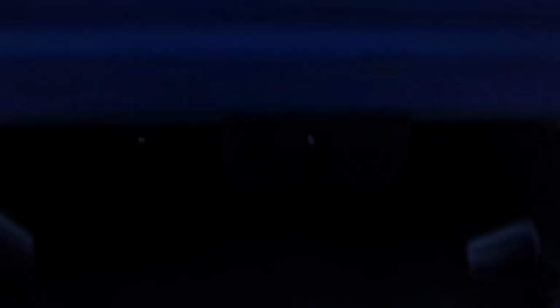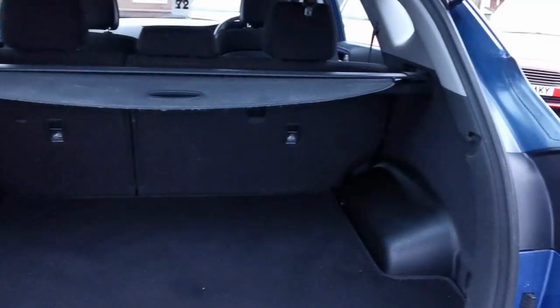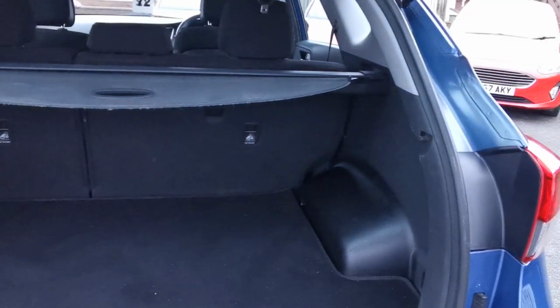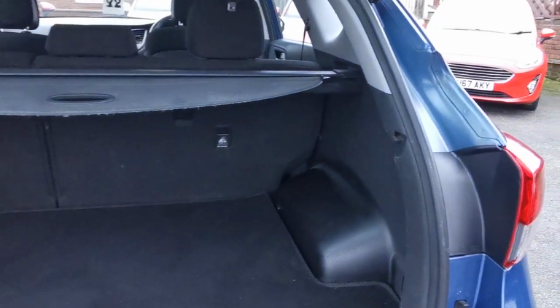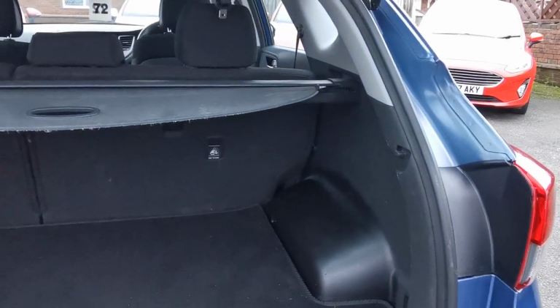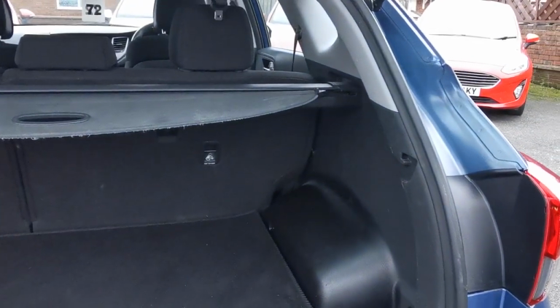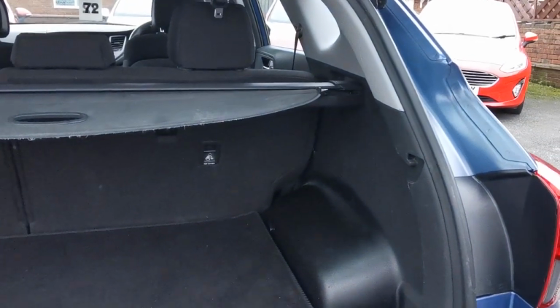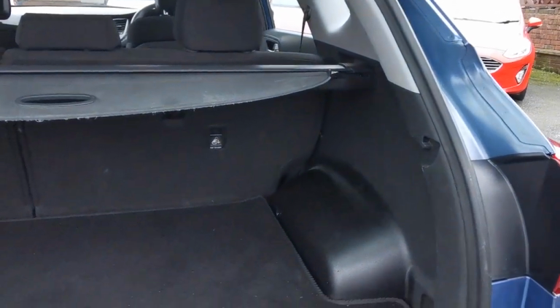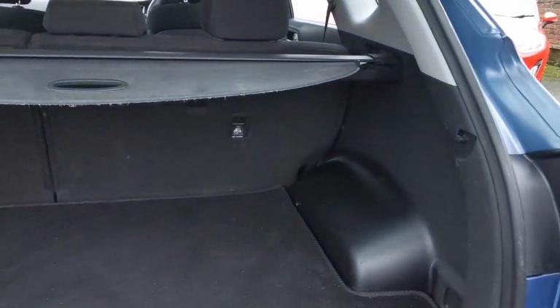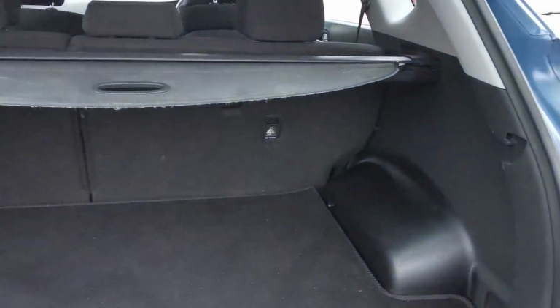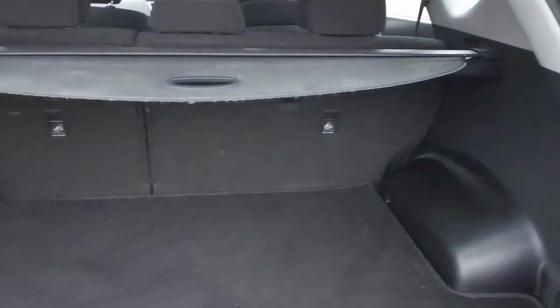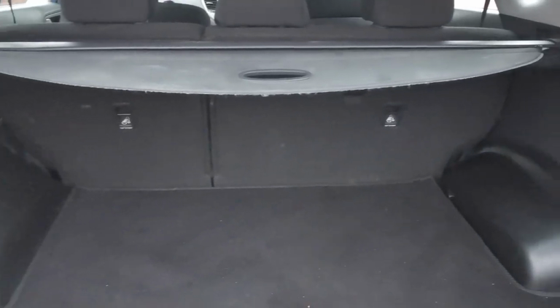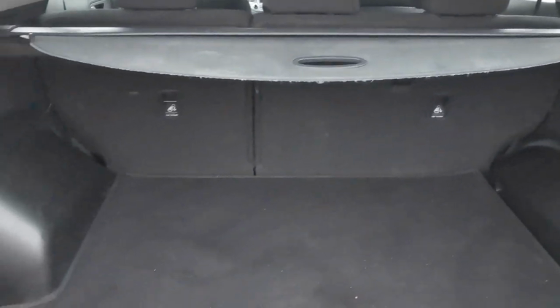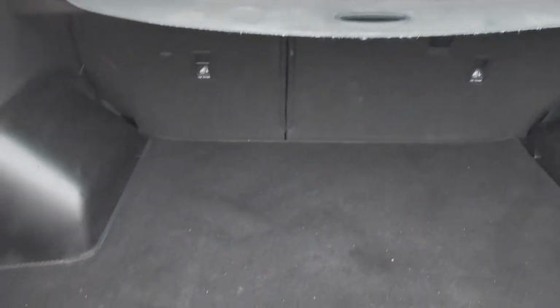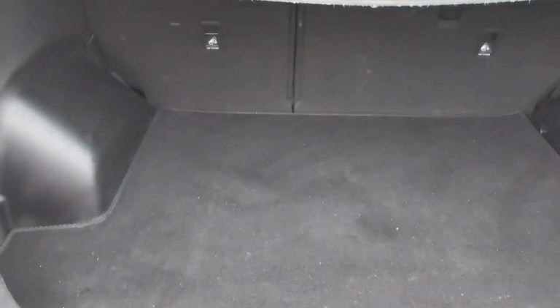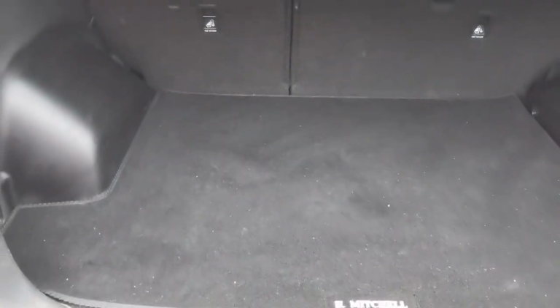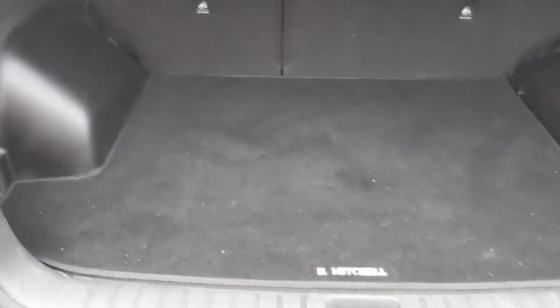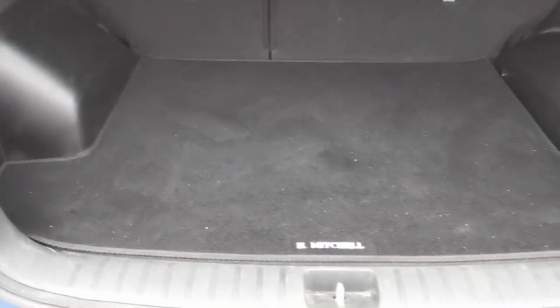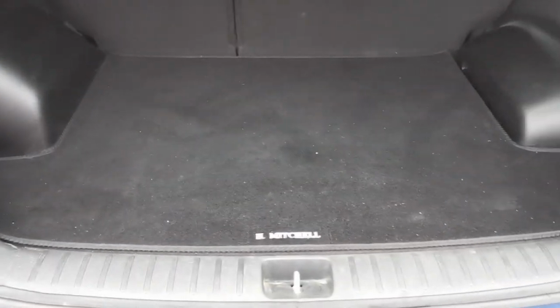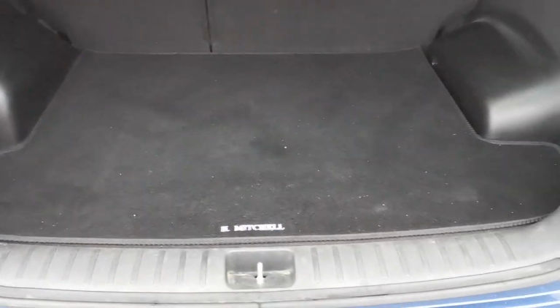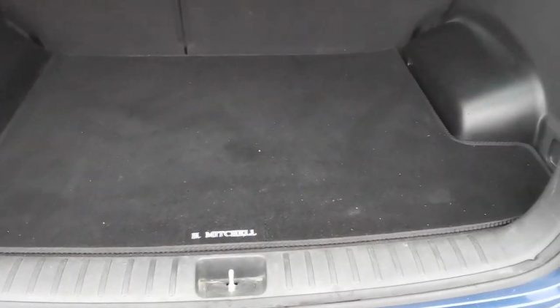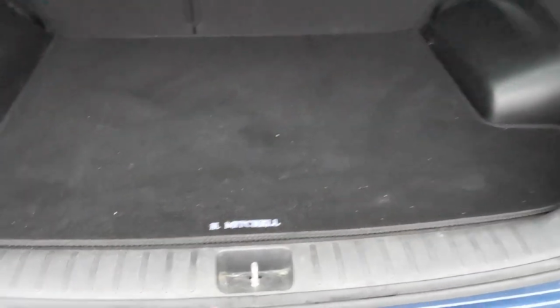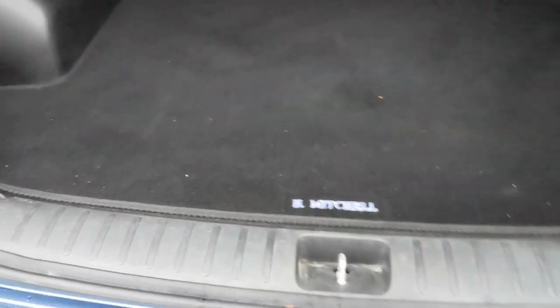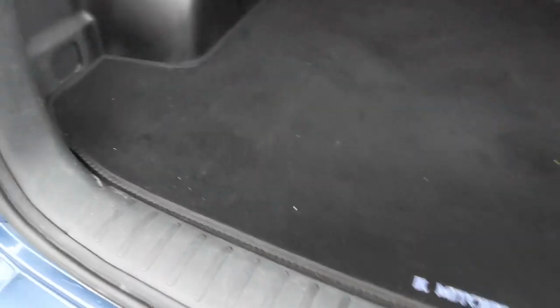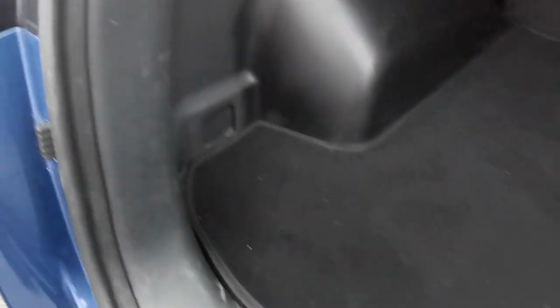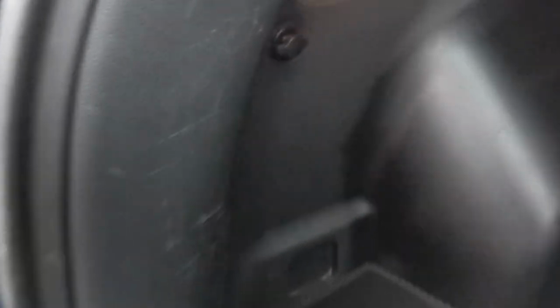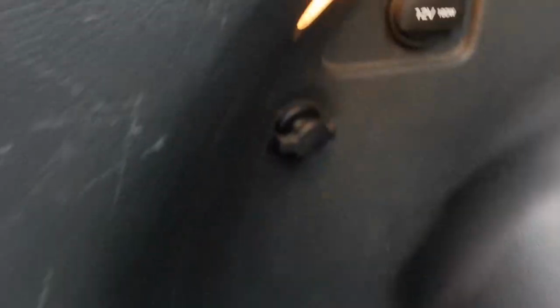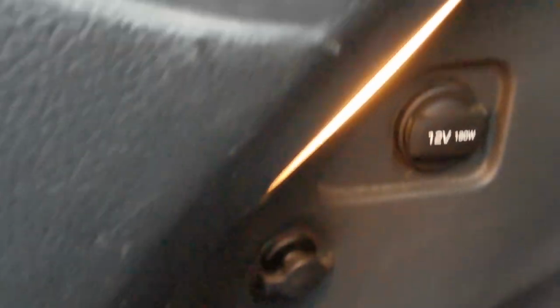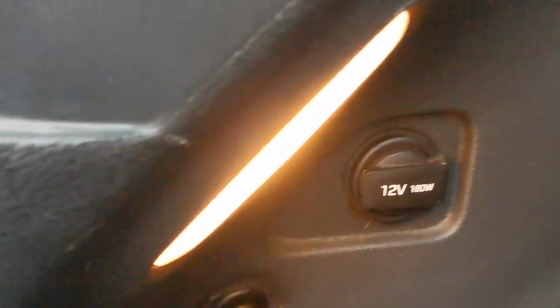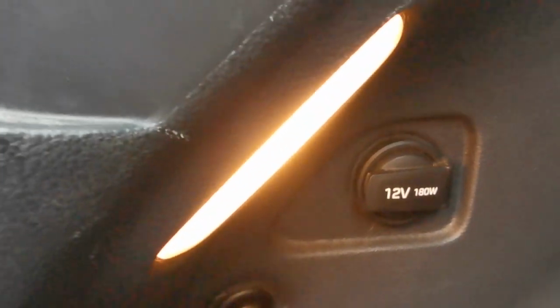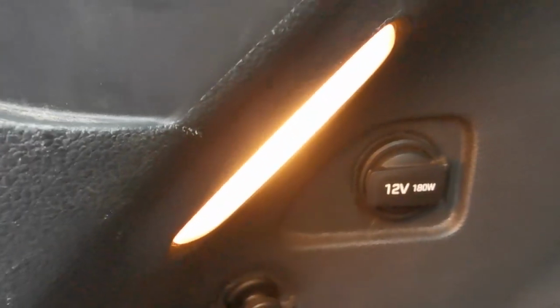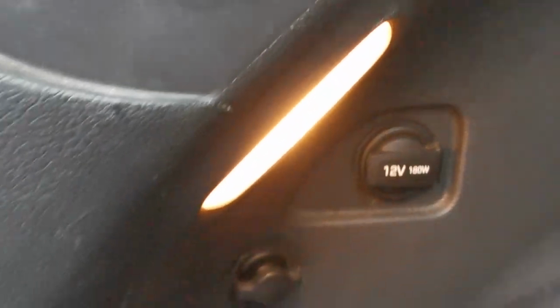Into the rear load area, you've got the 60/40 split rear seat and a 12 volt plug-in for accessories.